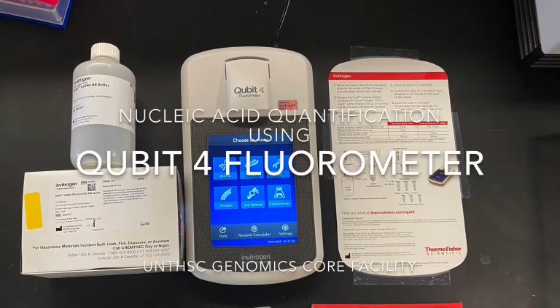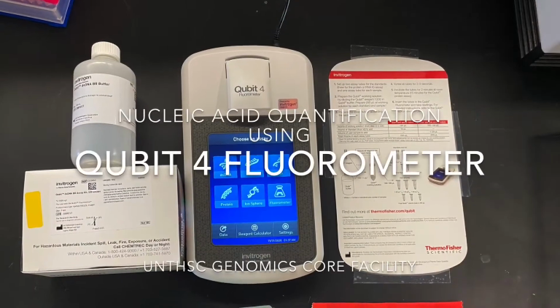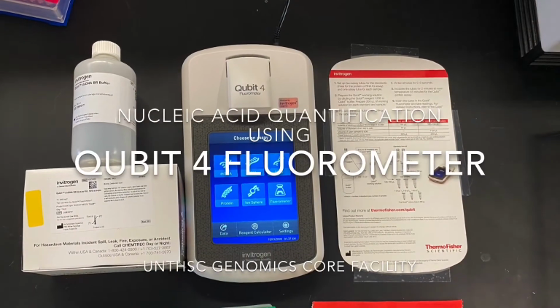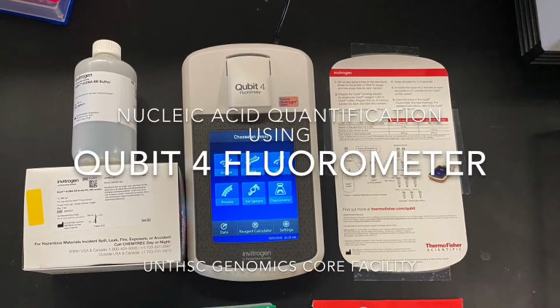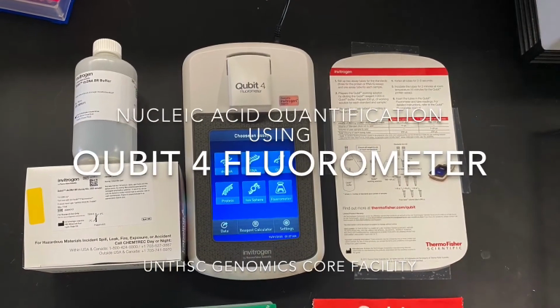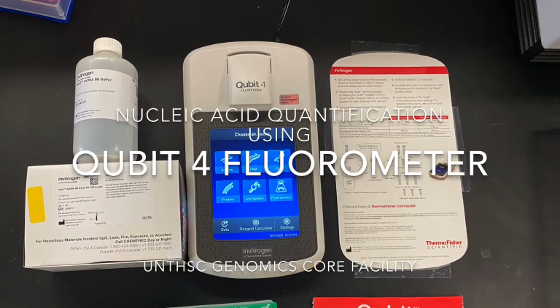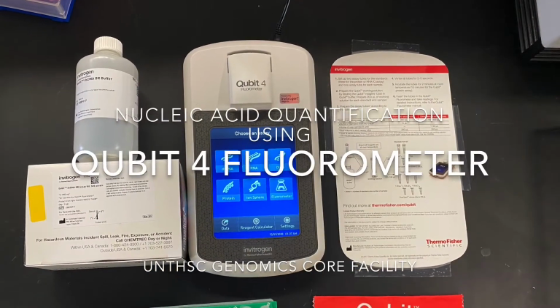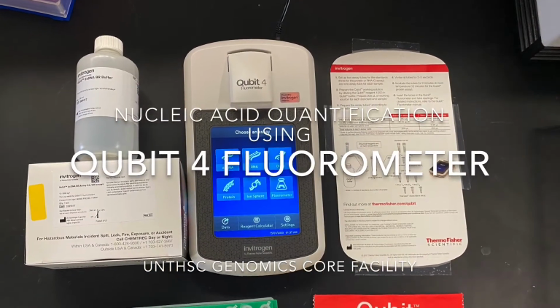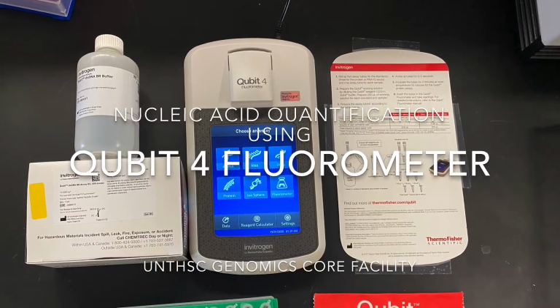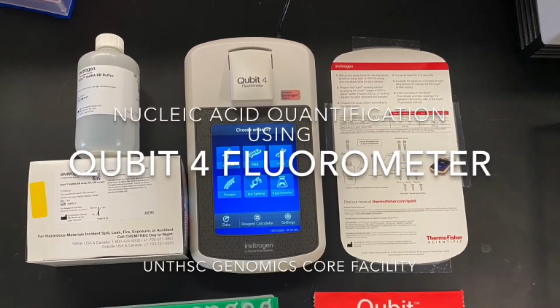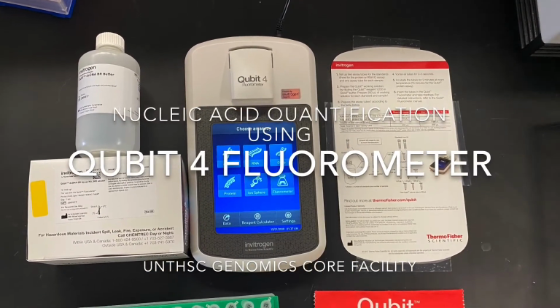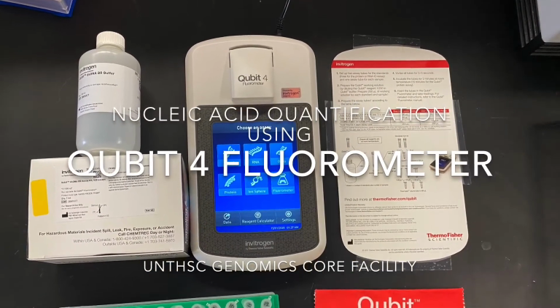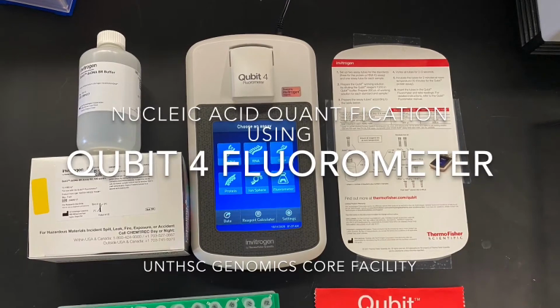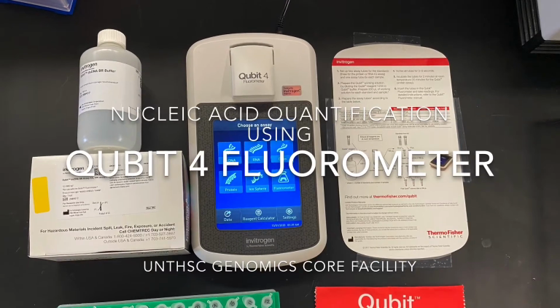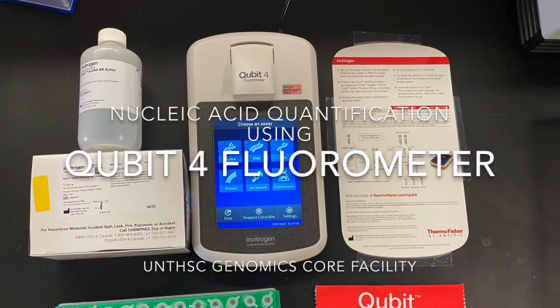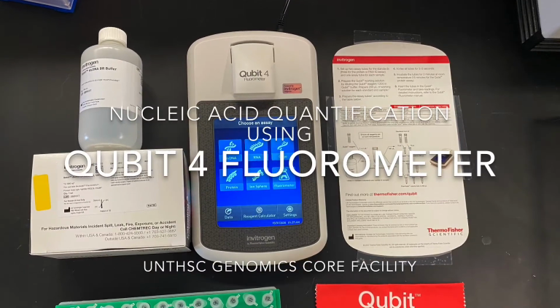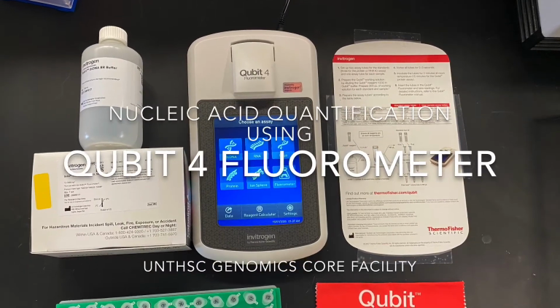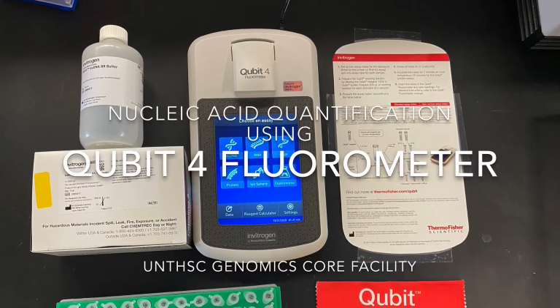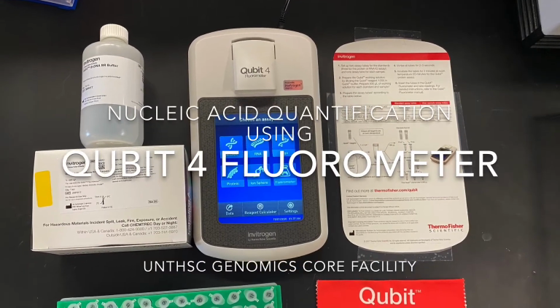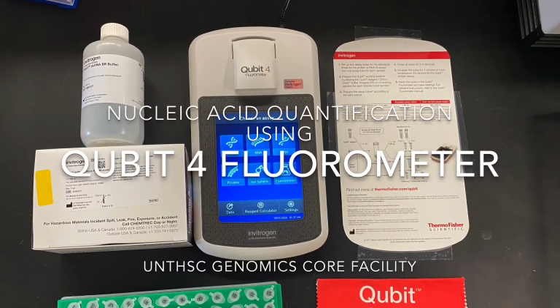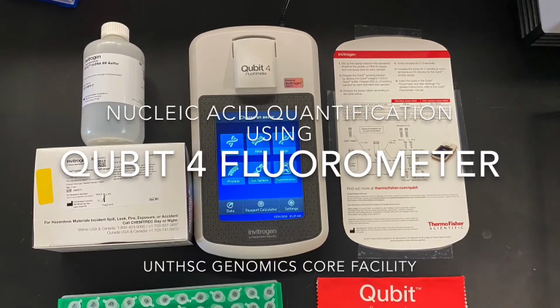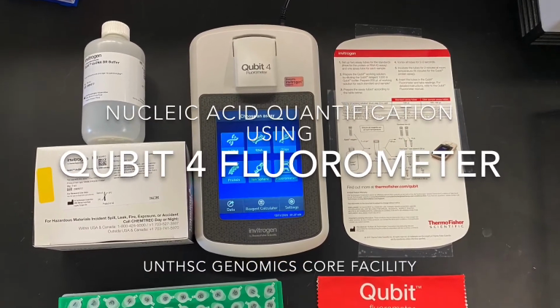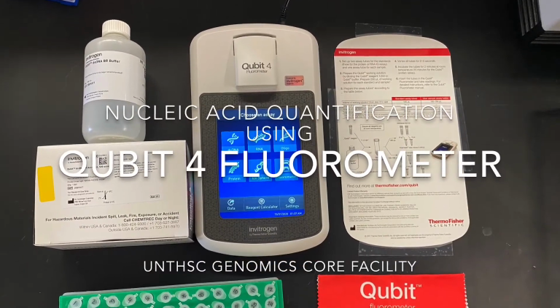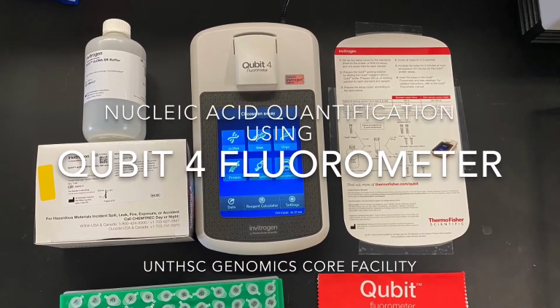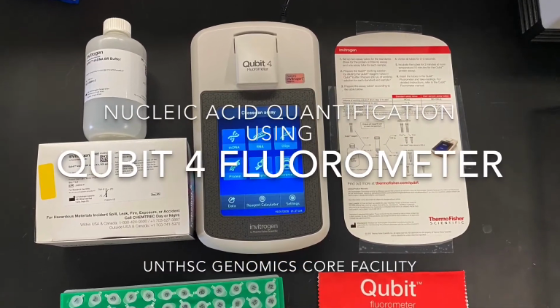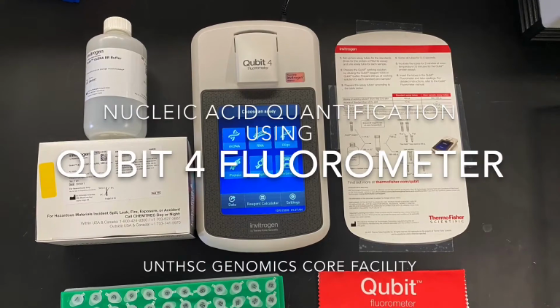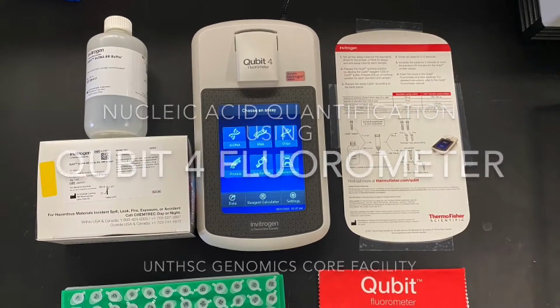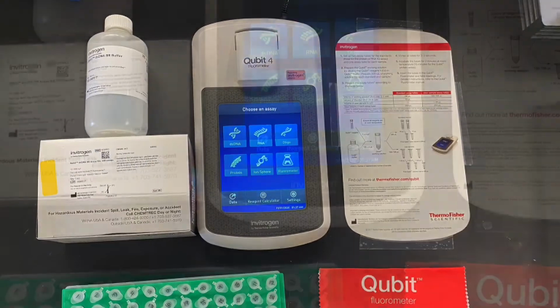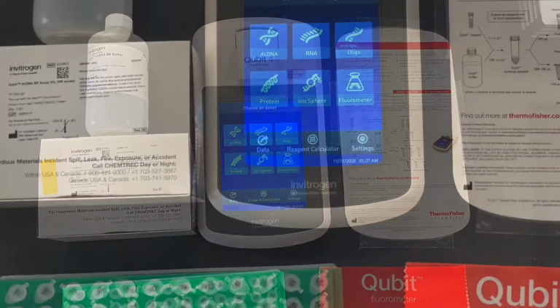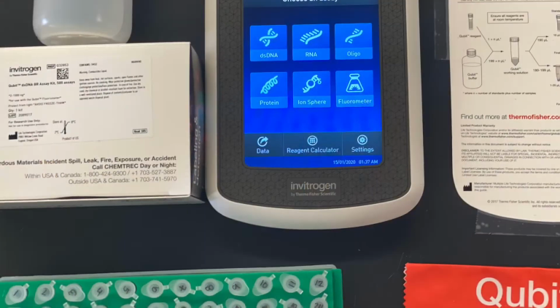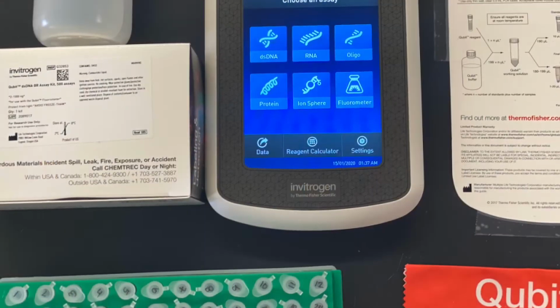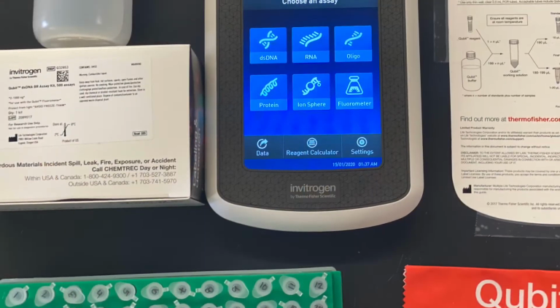Today I'm briefly going over the Qubit workflow for nucleic acid. This method is standard with our typical QC workflow with any library prep or sequencing services, but we also offer it as a standalone service.